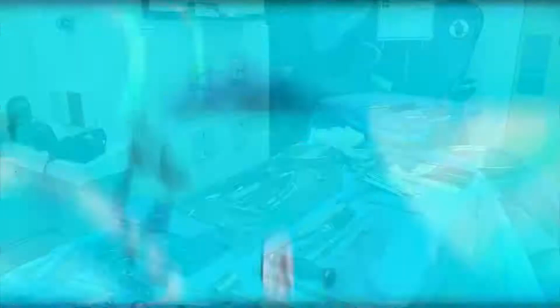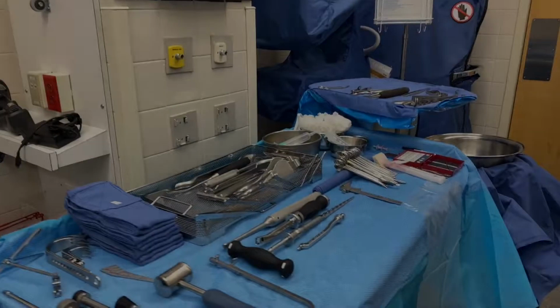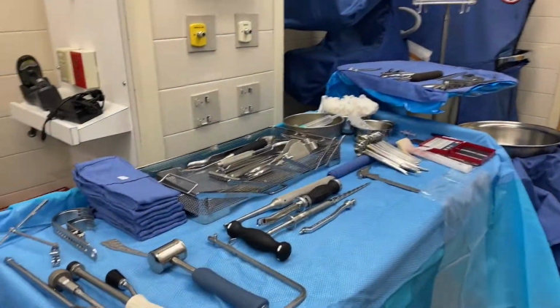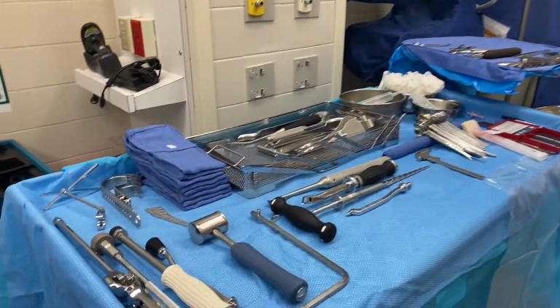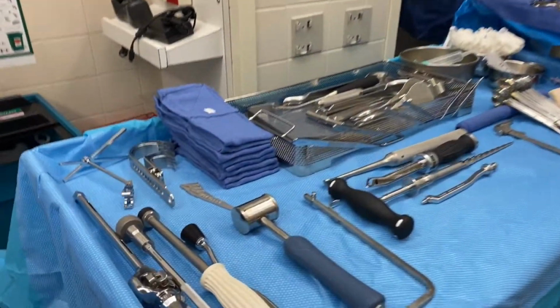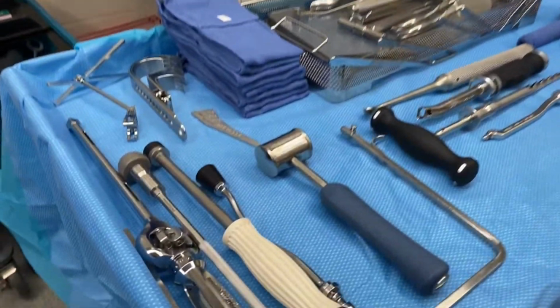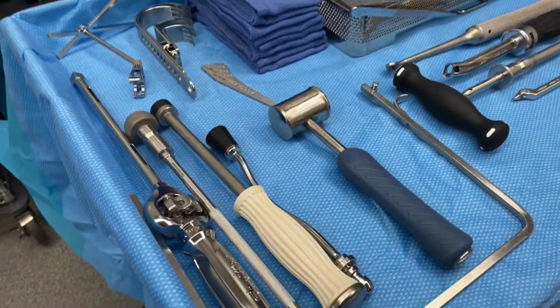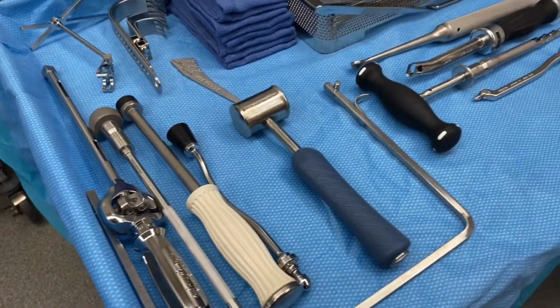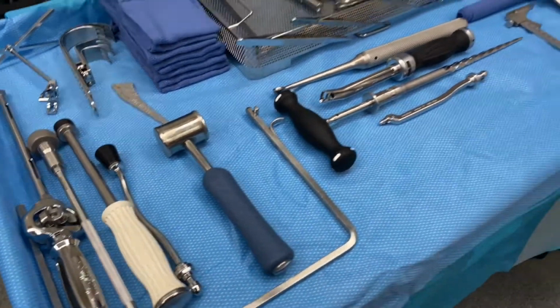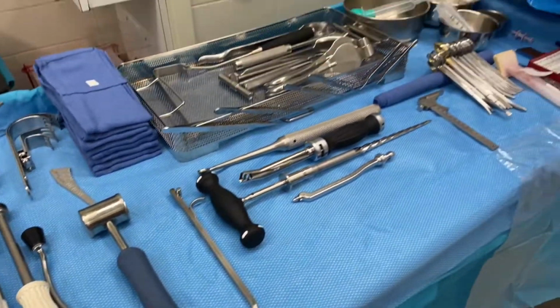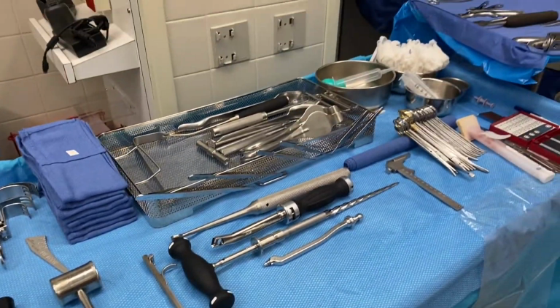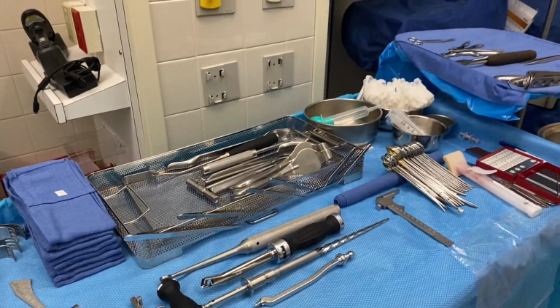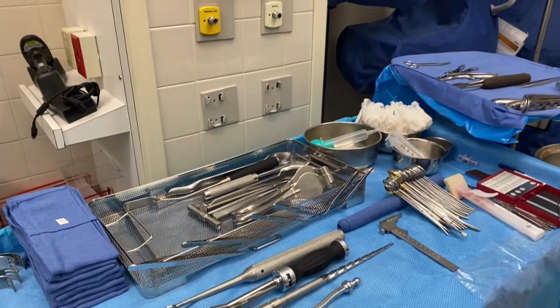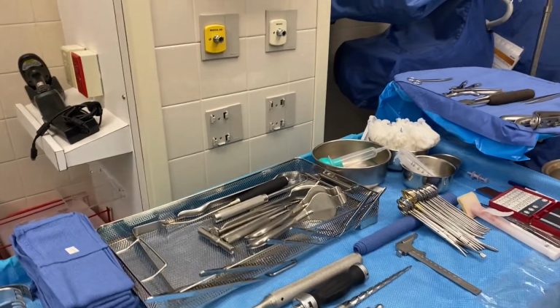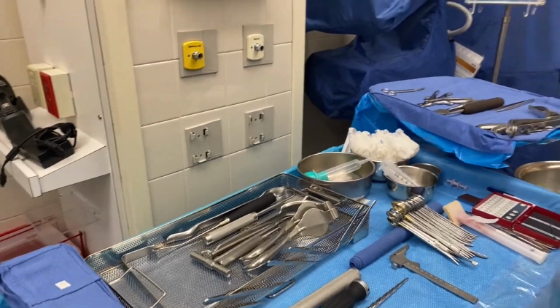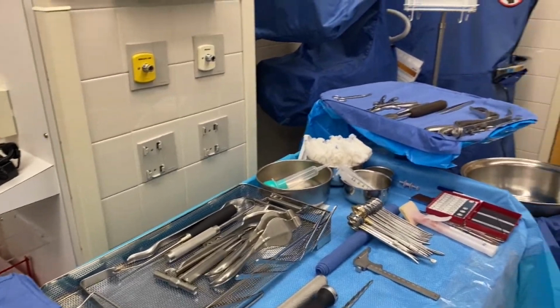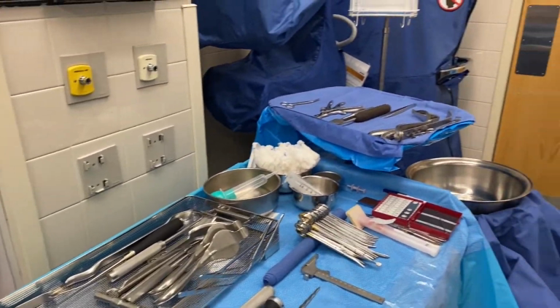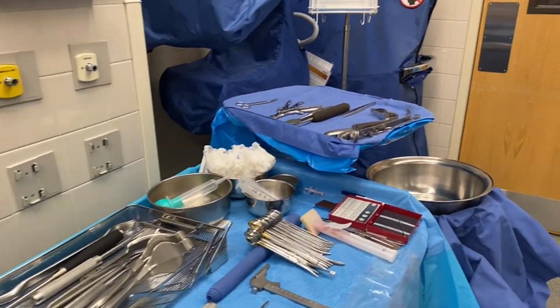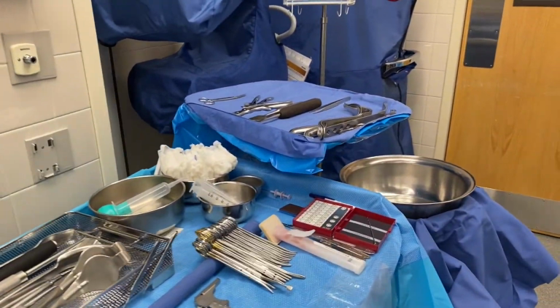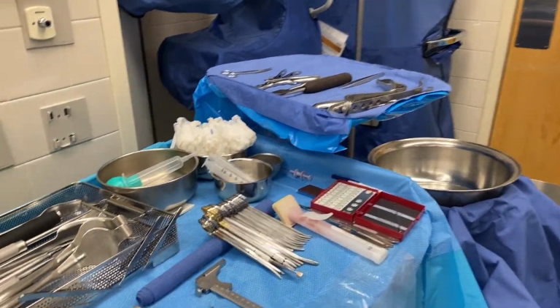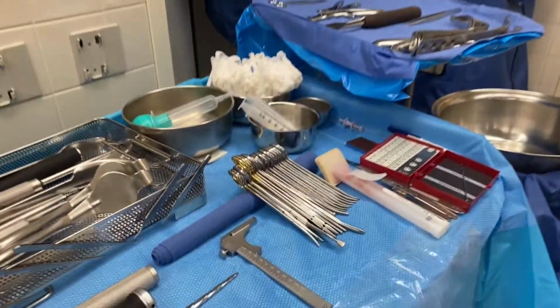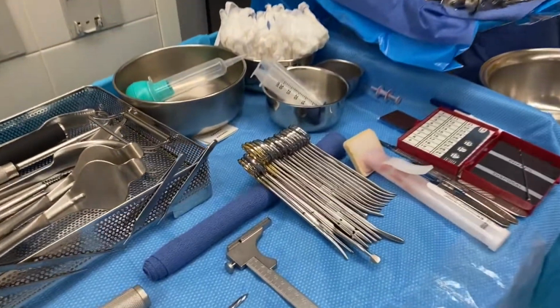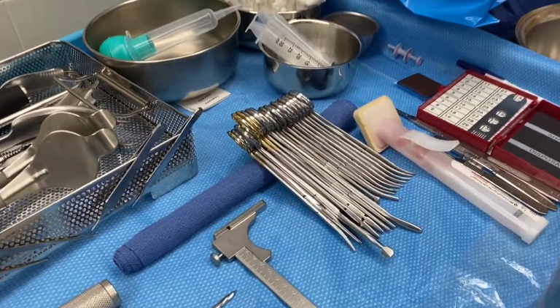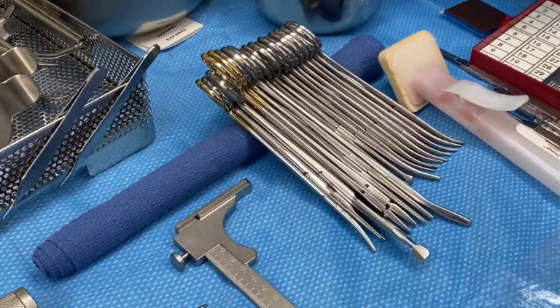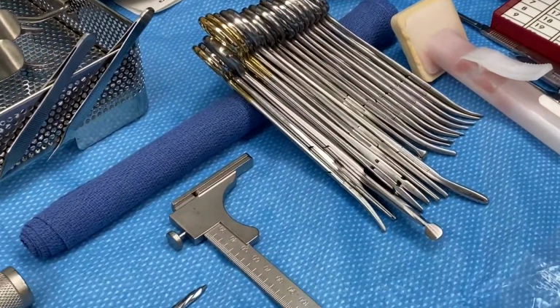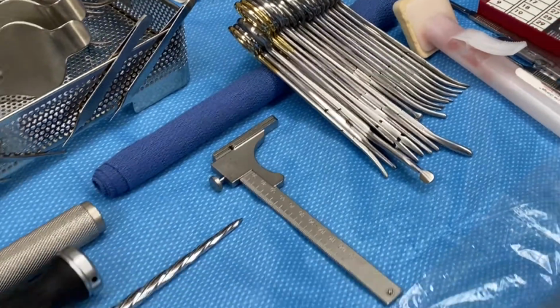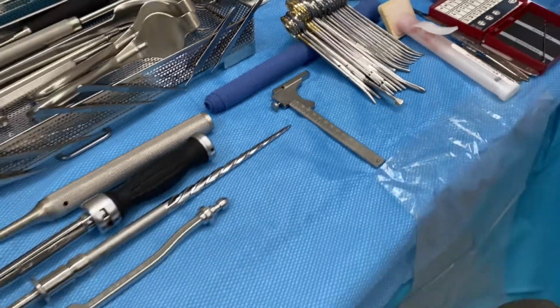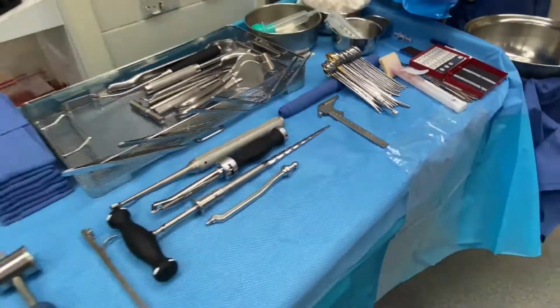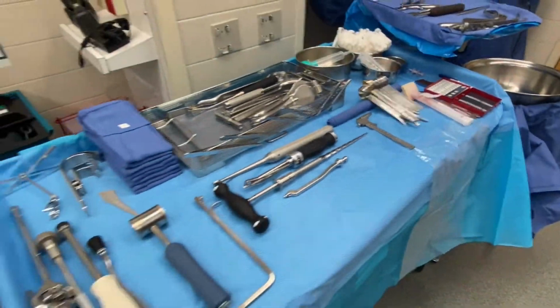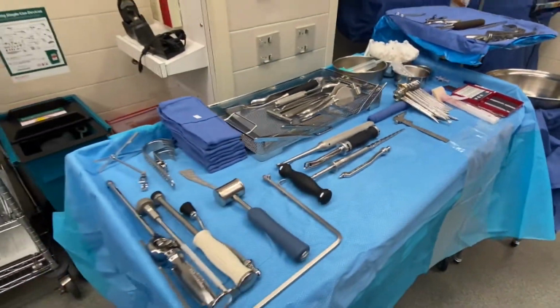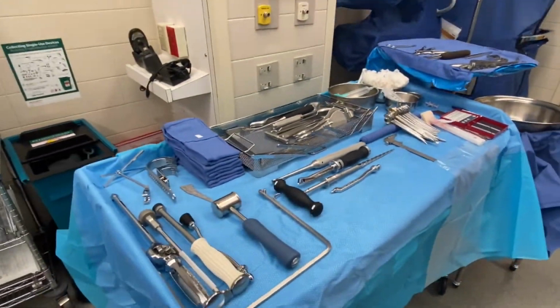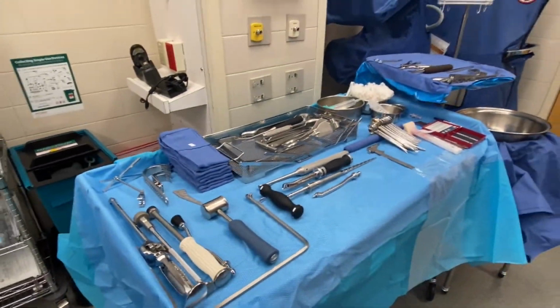We had a cancellectomy on a hip procedure, so I figured this was a perfect opportunity to just go through the instruments and kind of show you guys some stuff real quick. Let's get started.